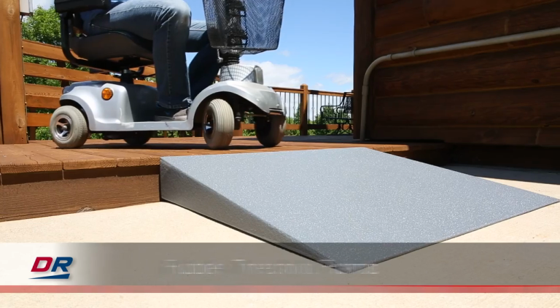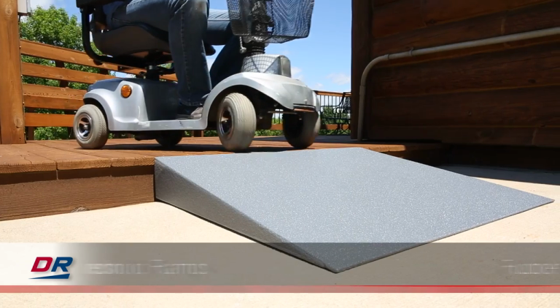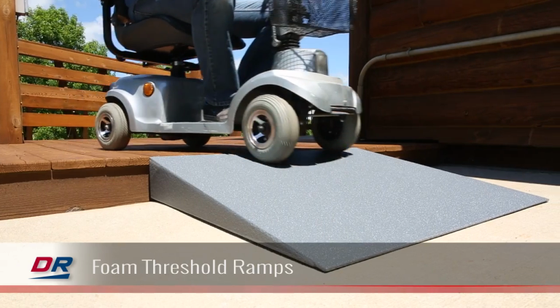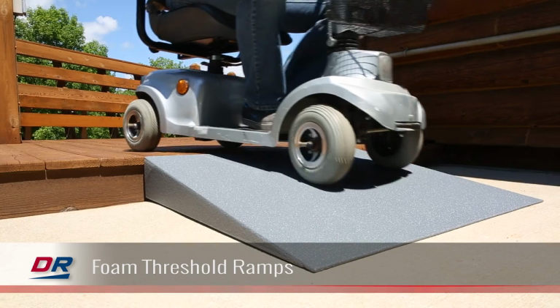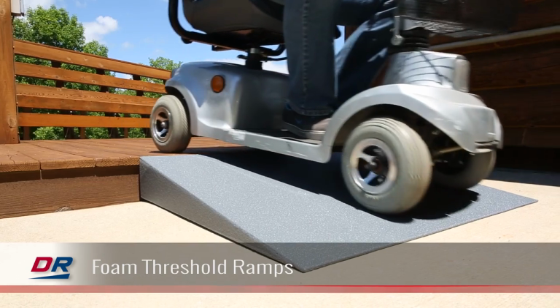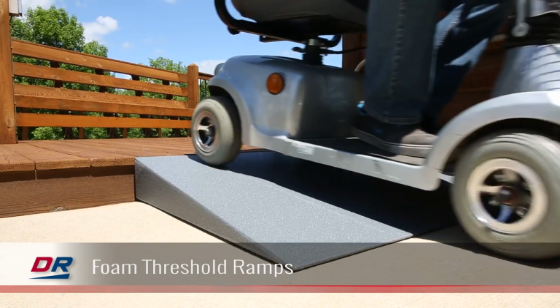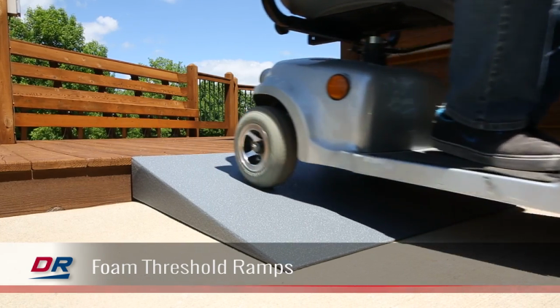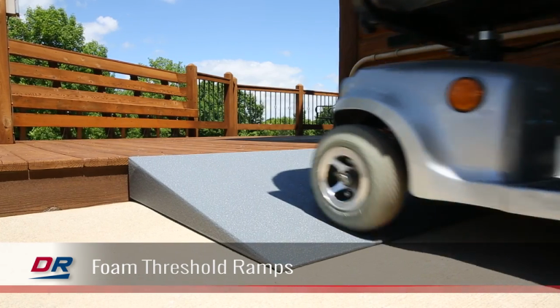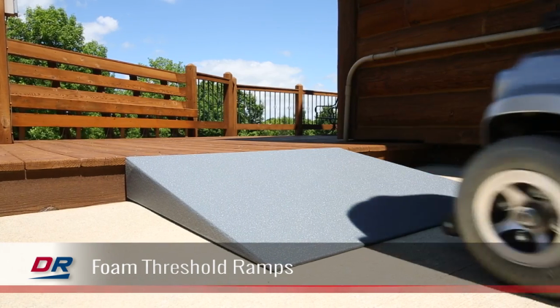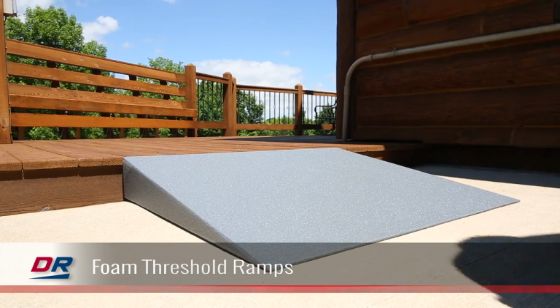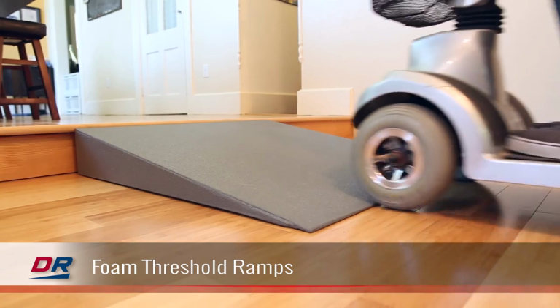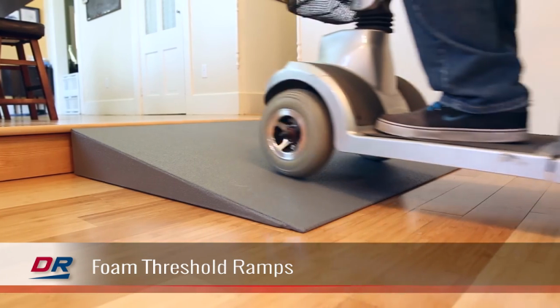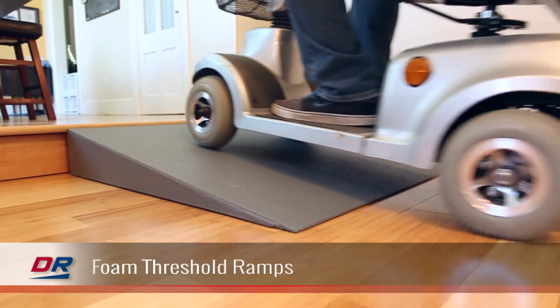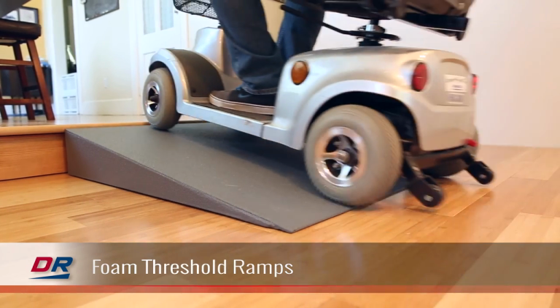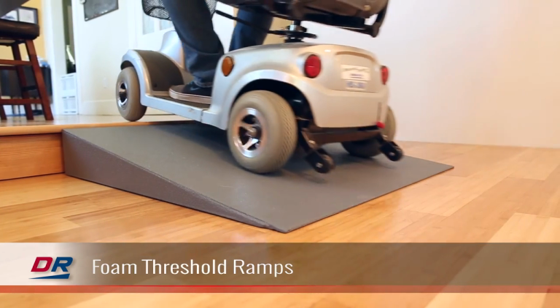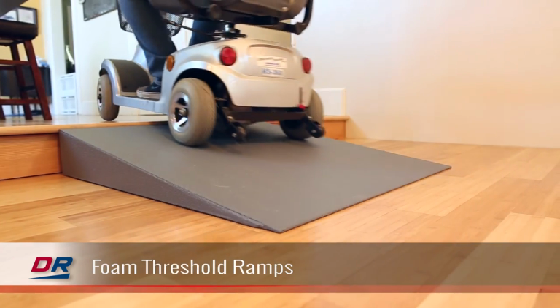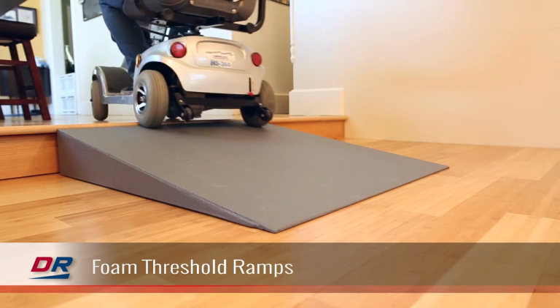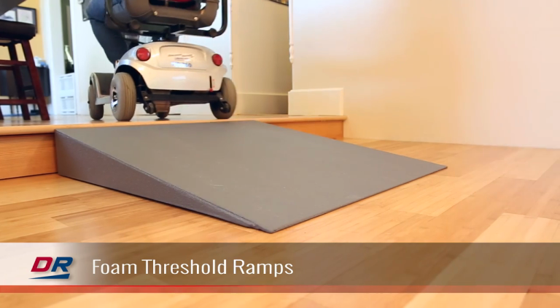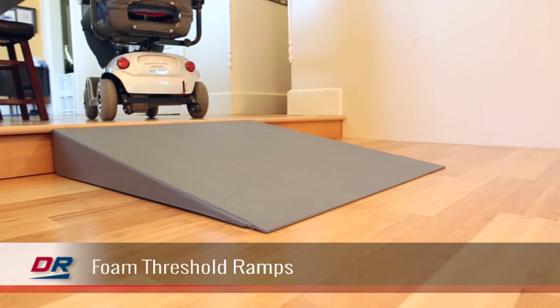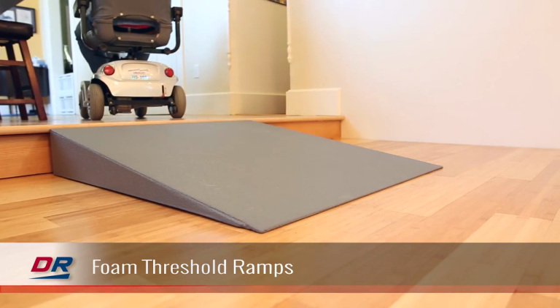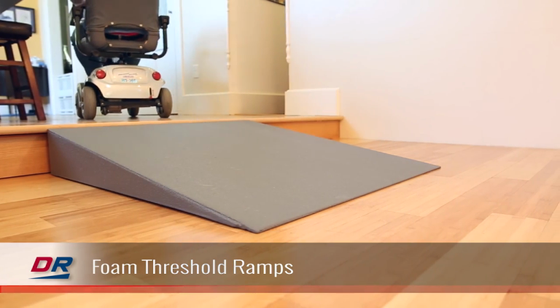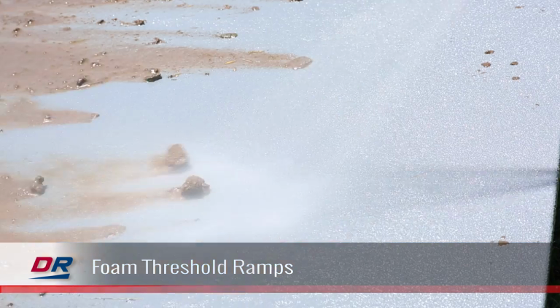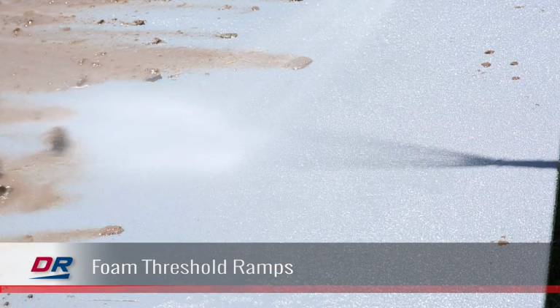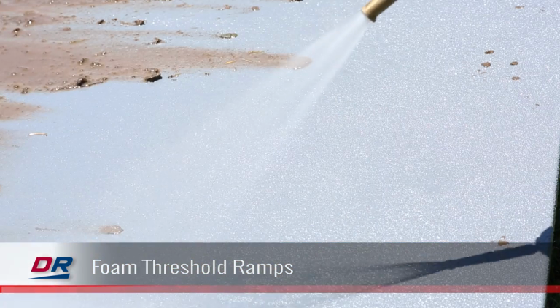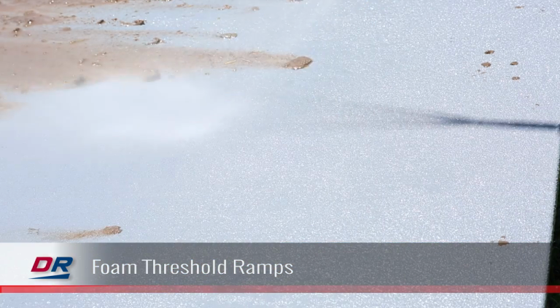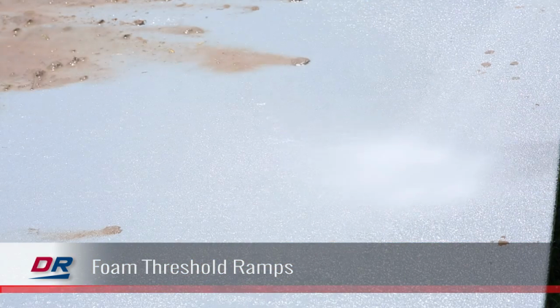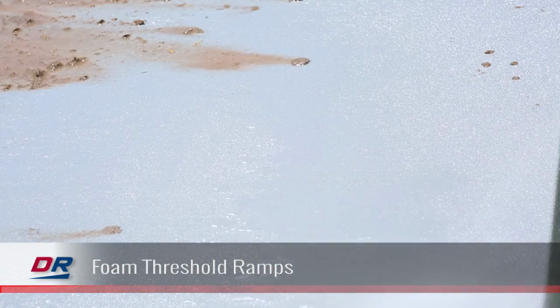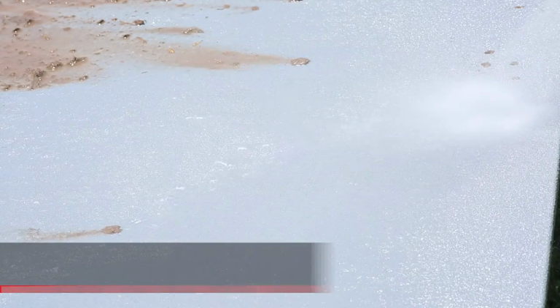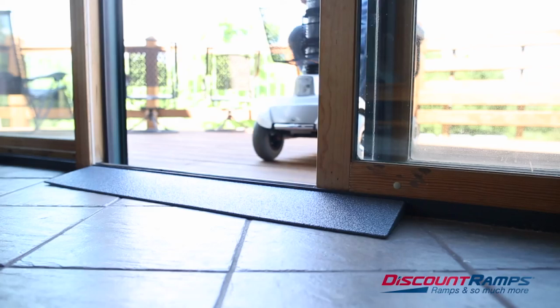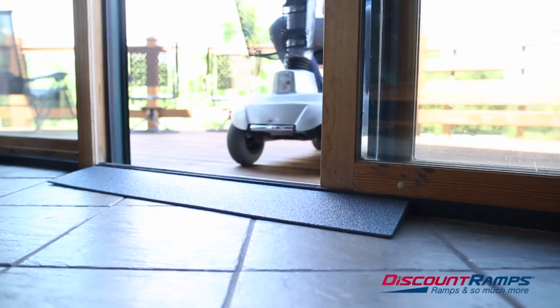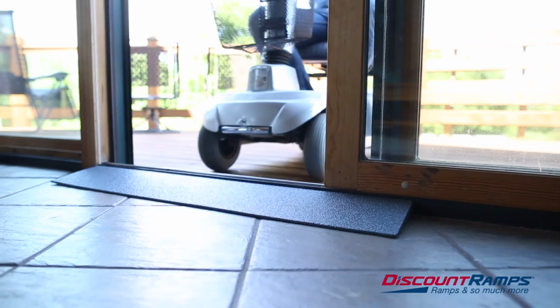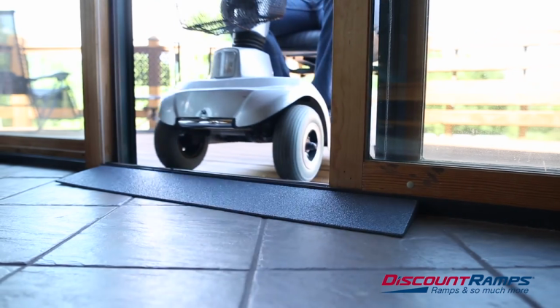Foam ramps are the lightest ramps available, are incredibly durable, and have a high weight capacity. Foam threshold ramps are solid in their construction and can also be used indoors or outdoors.